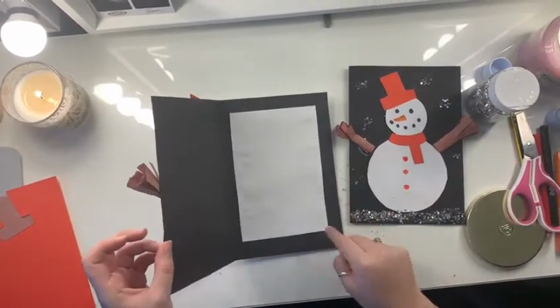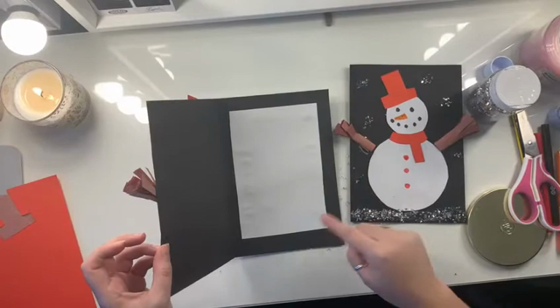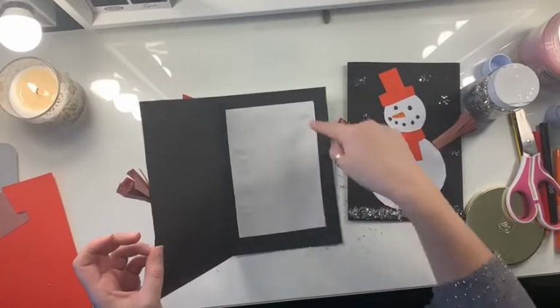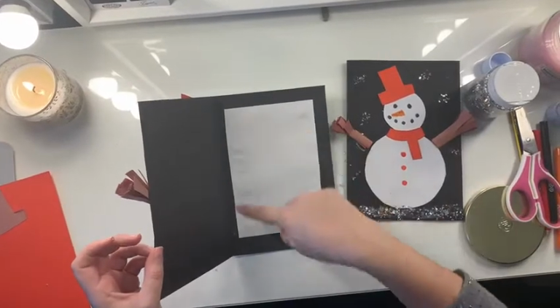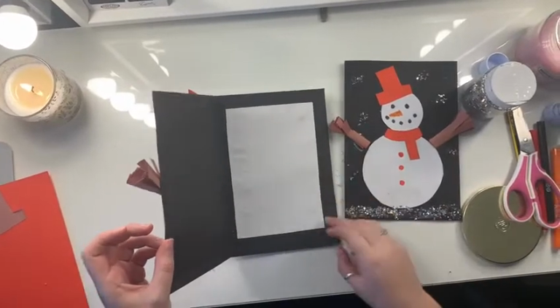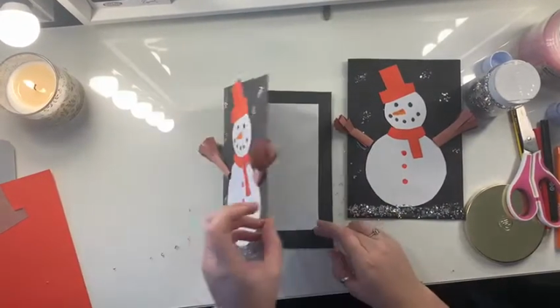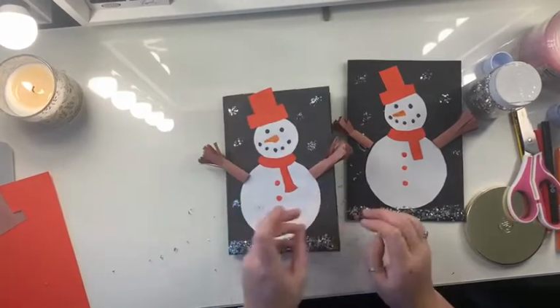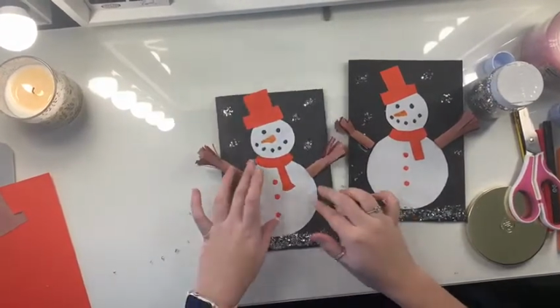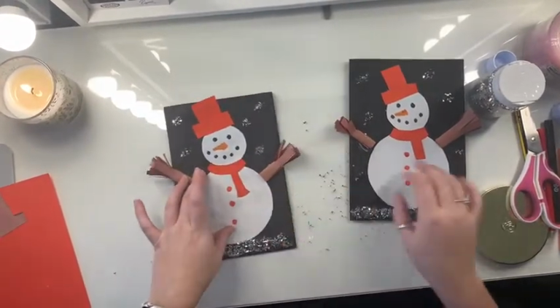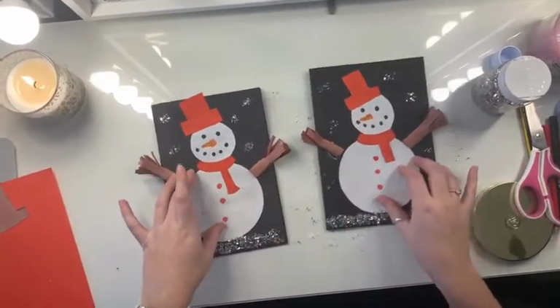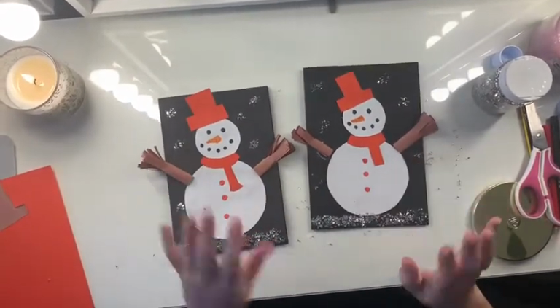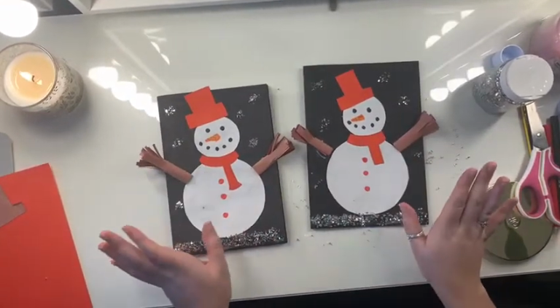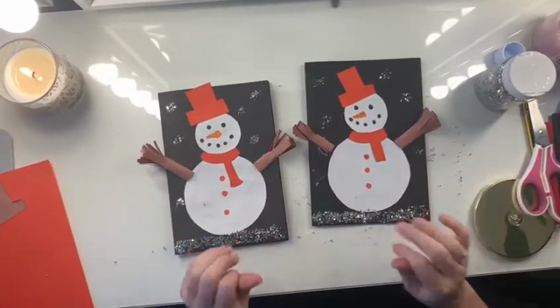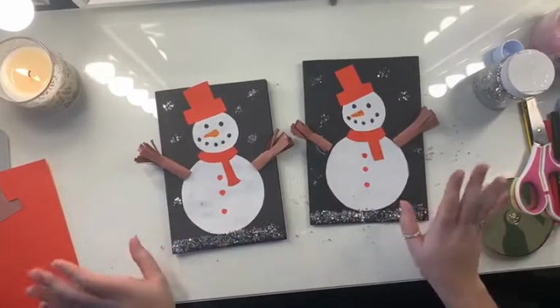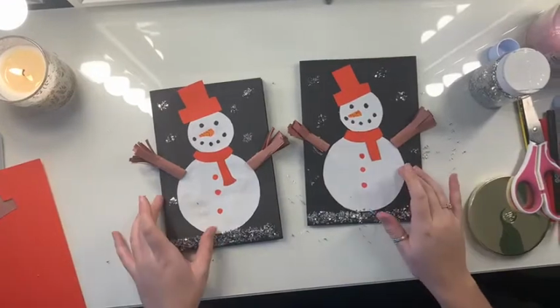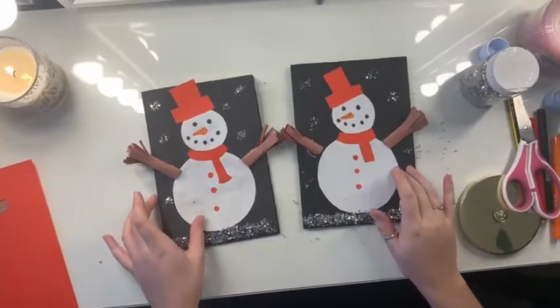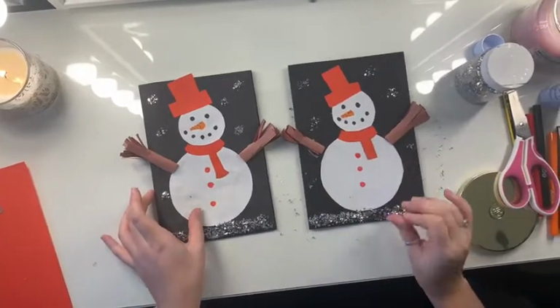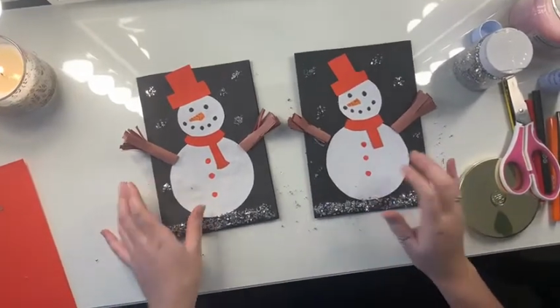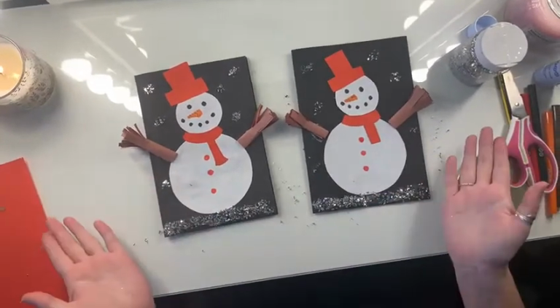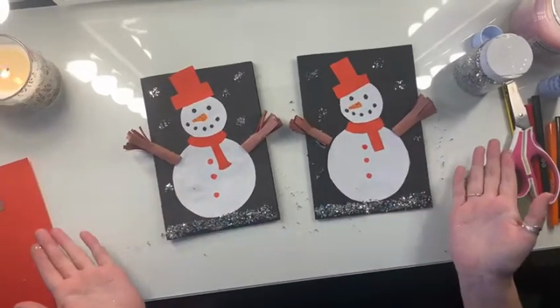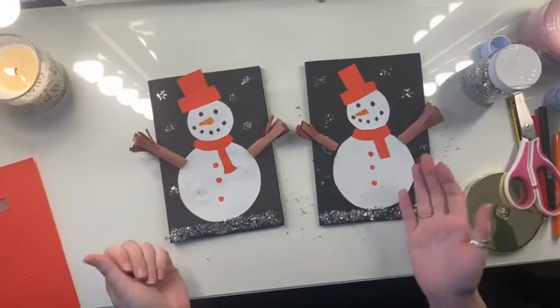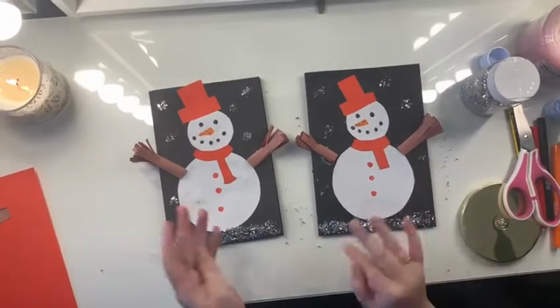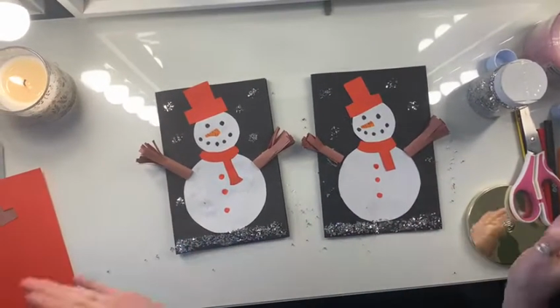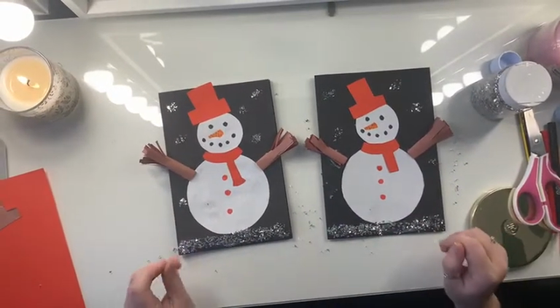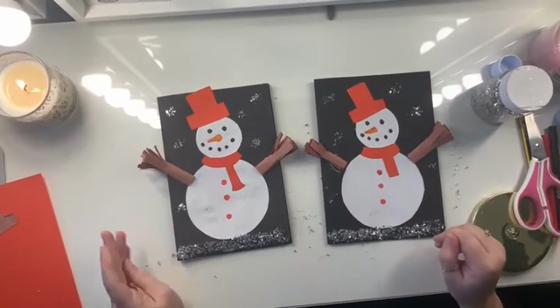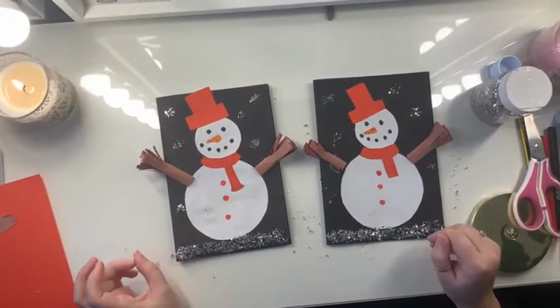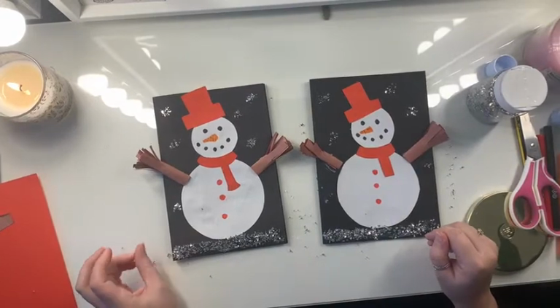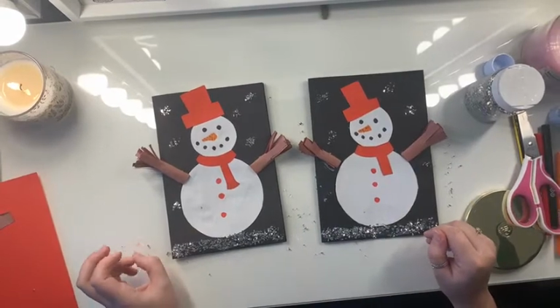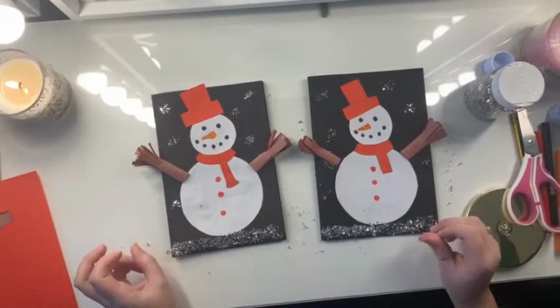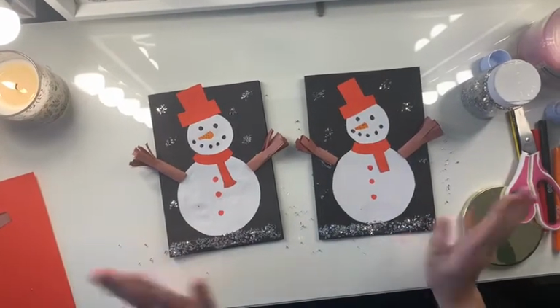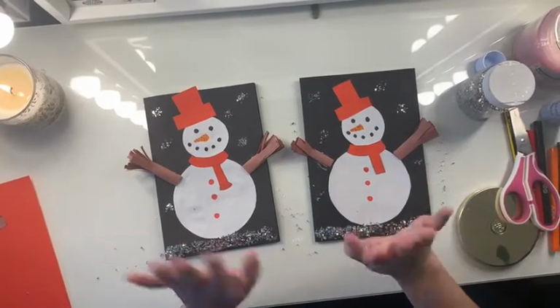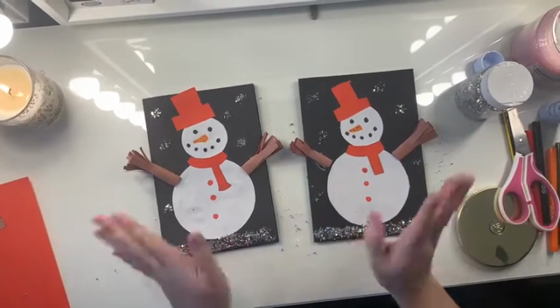So if you have black card, you might want to do this extra step at the end, but if you have plain white paper, then don't worry. And then you have your Christmas card and you can write it to whoever you like. Well done, everybody — see you soon!